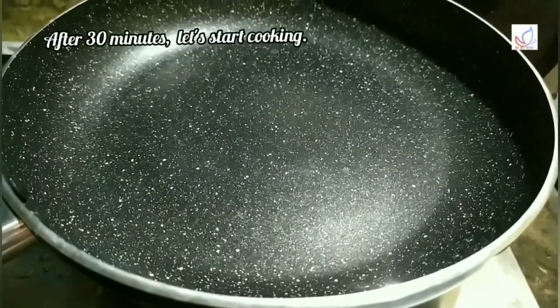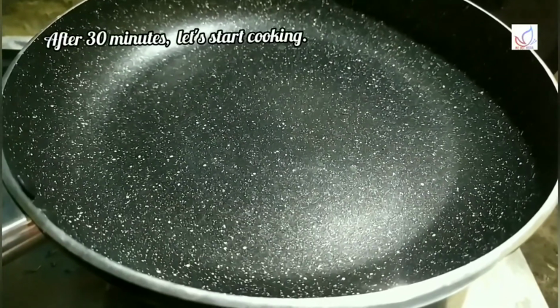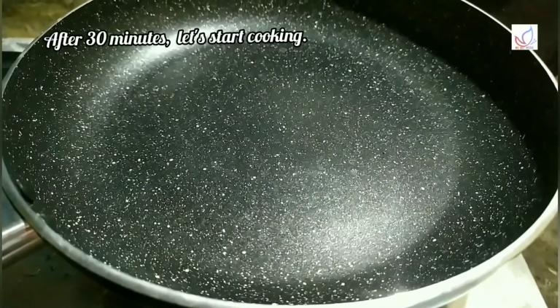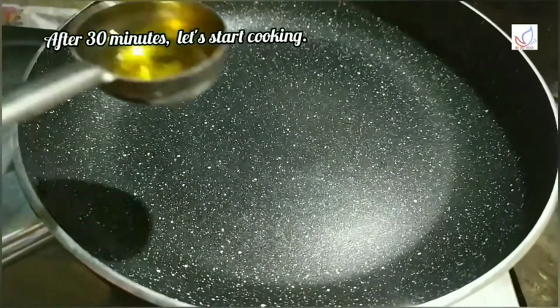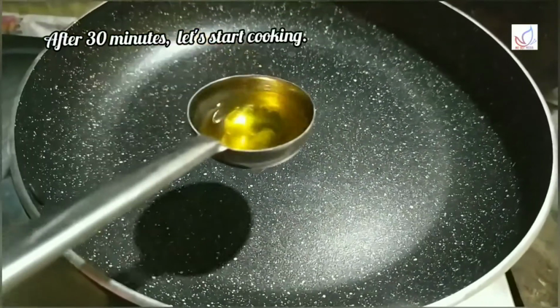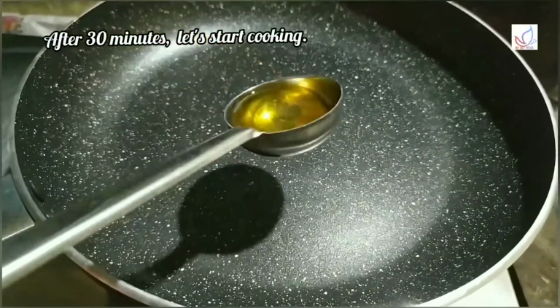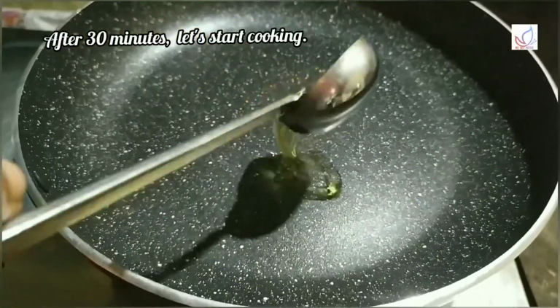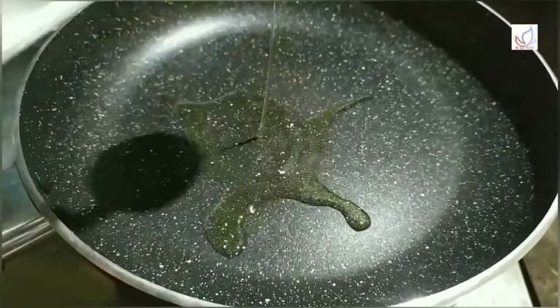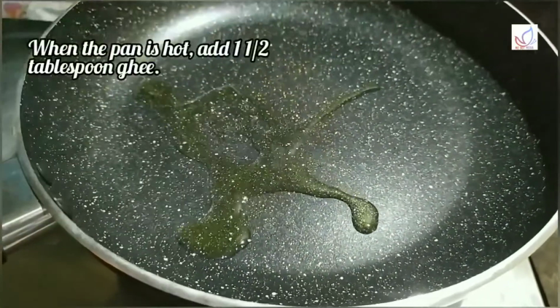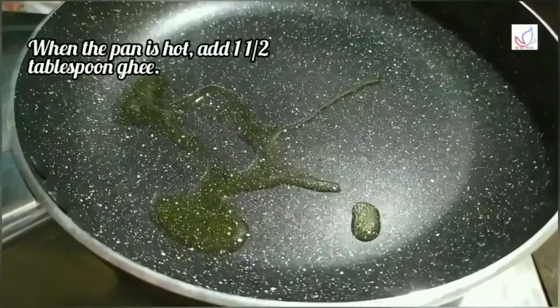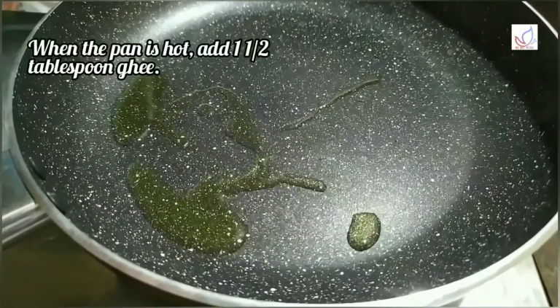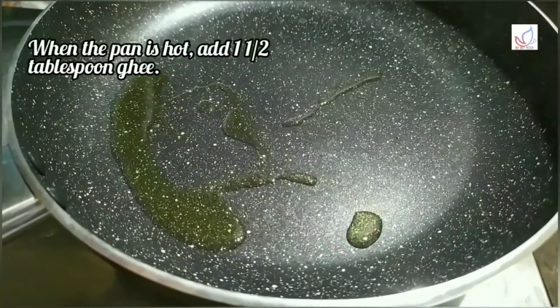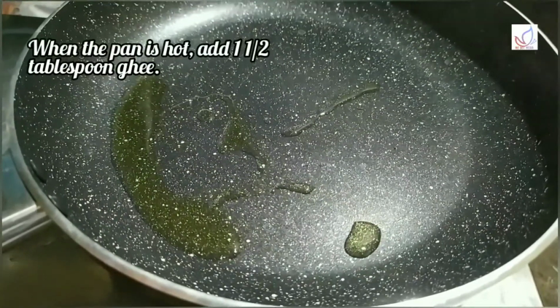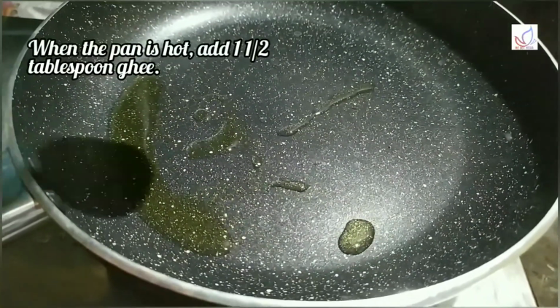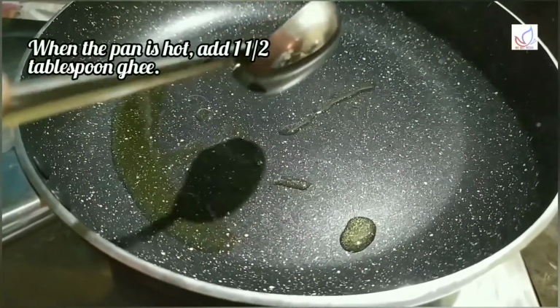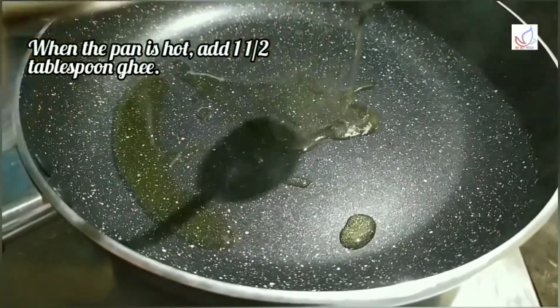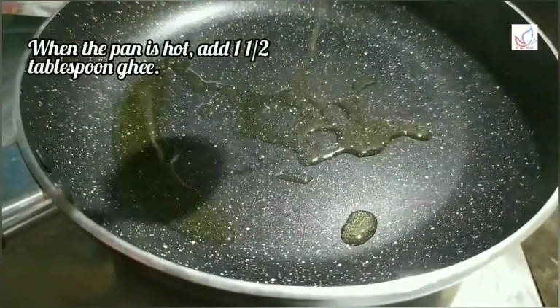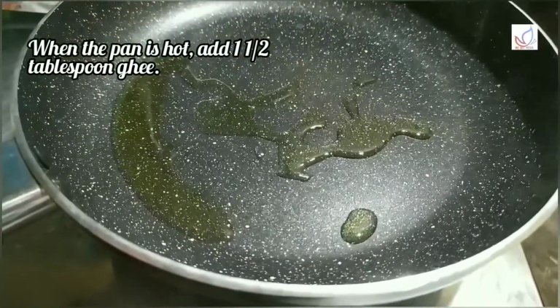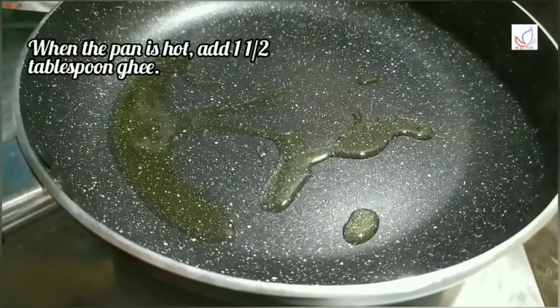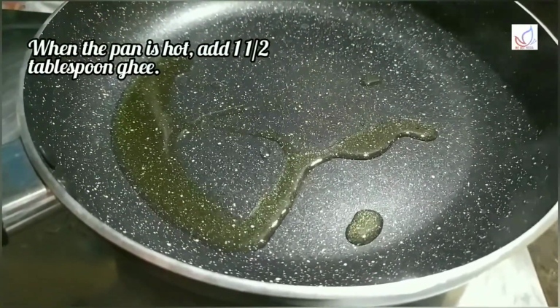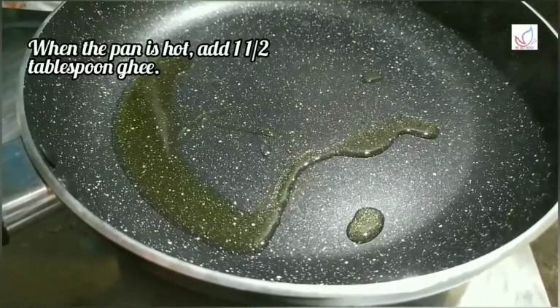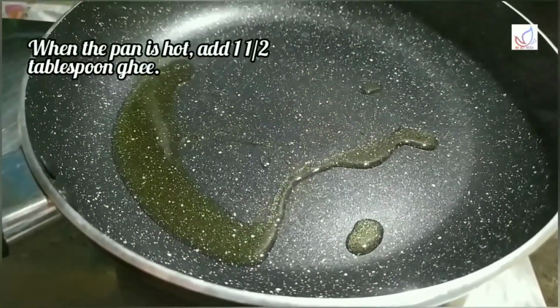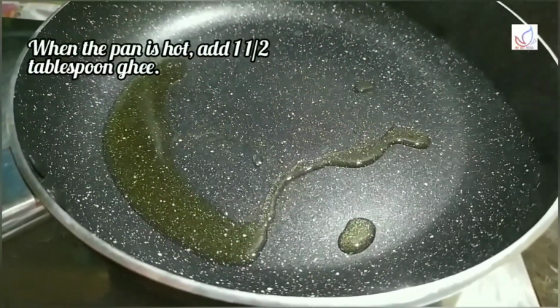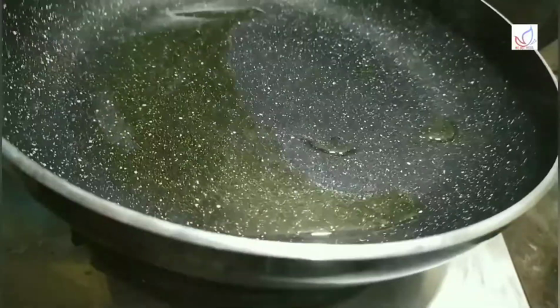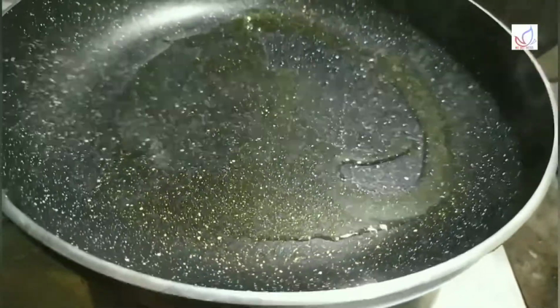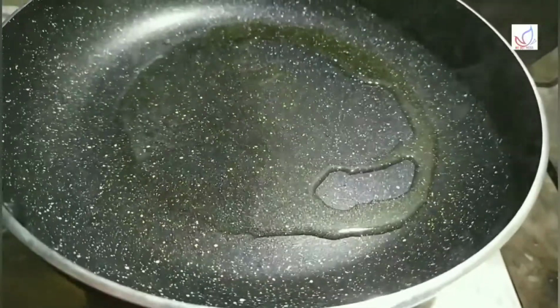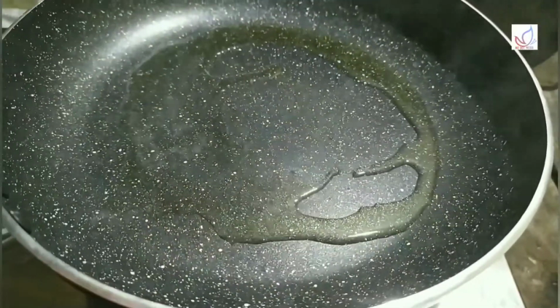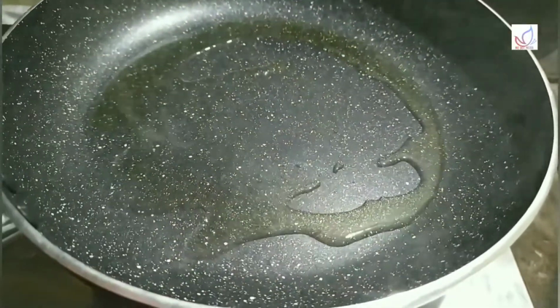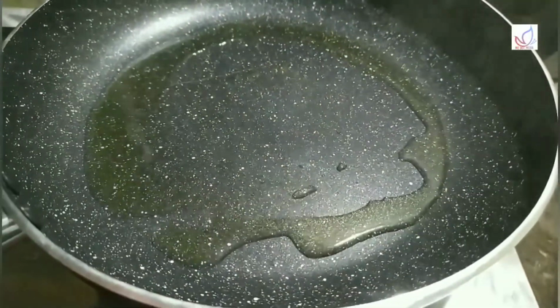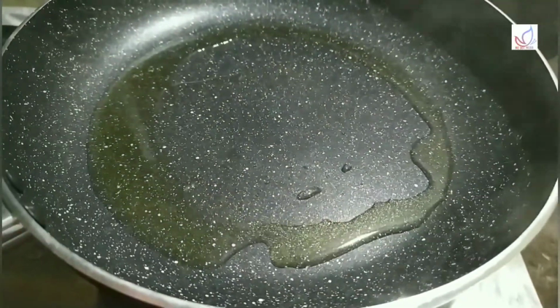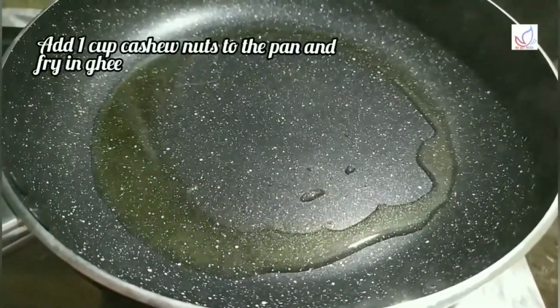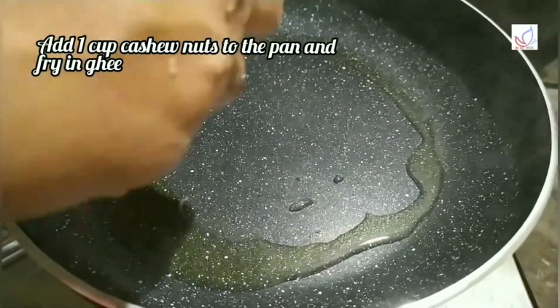Put 1 tablespoon of soy sauce in the pan. 1 tablespoon of soy sauce for flavor in the pan. Just put this in the pan. This one is cut in an emerging leaf.